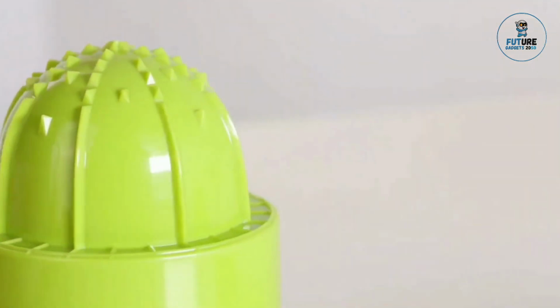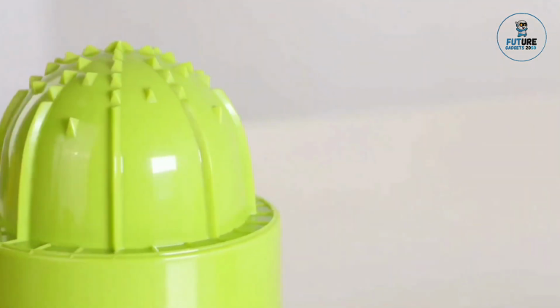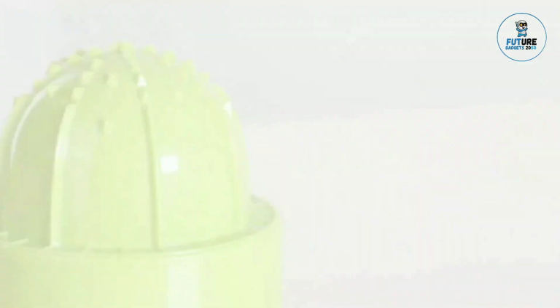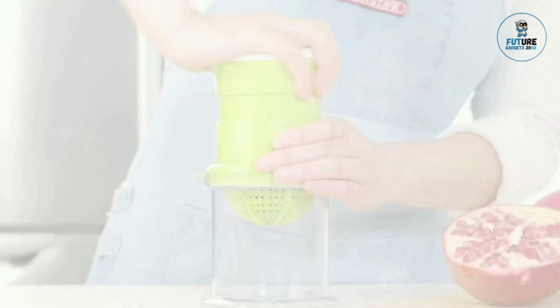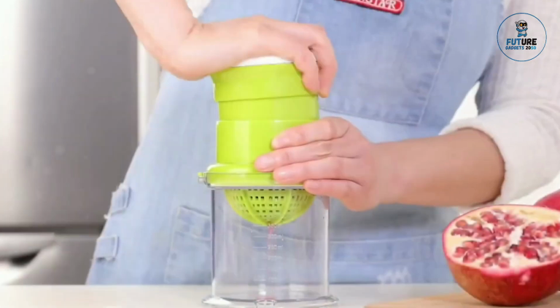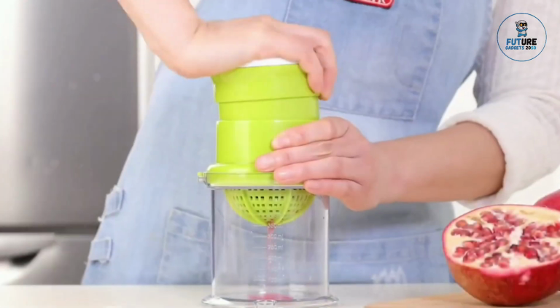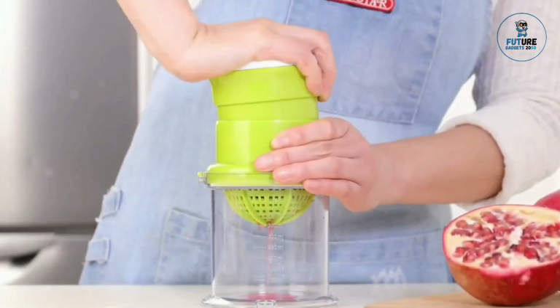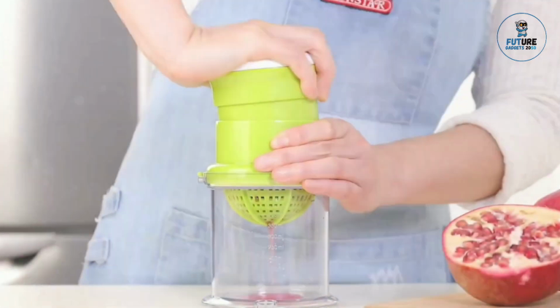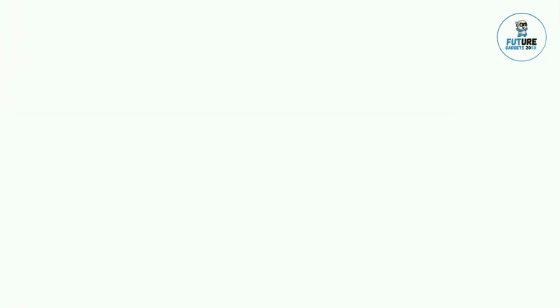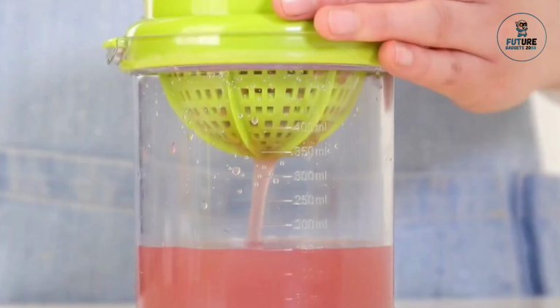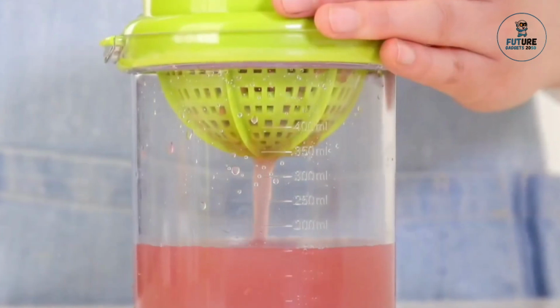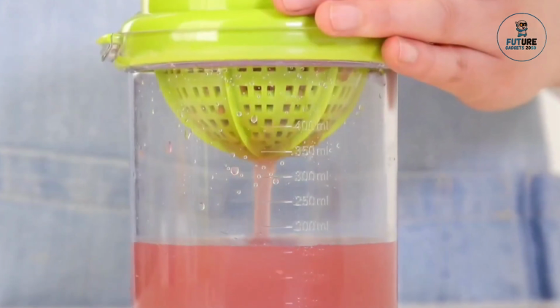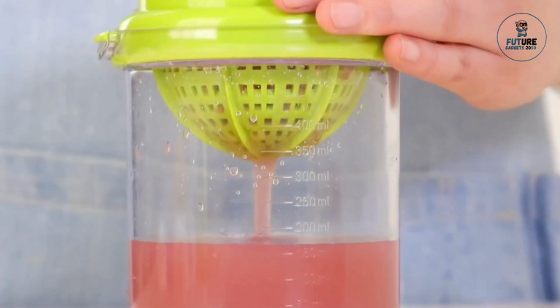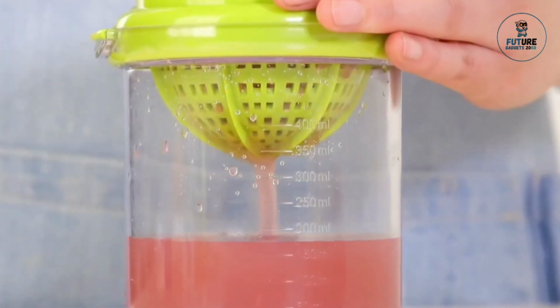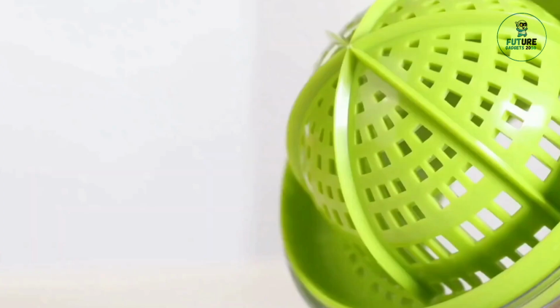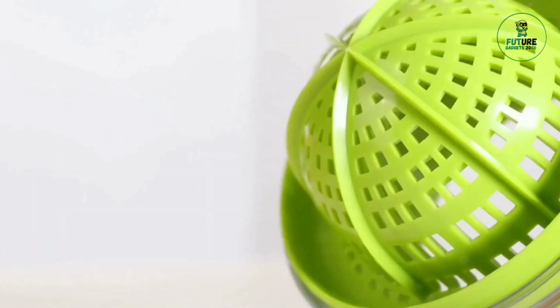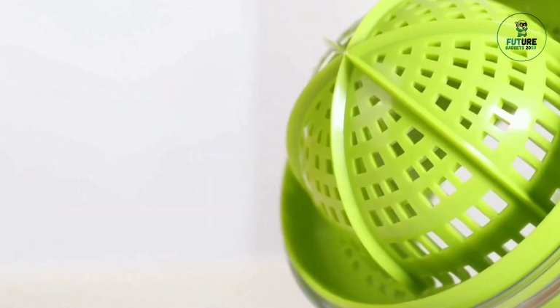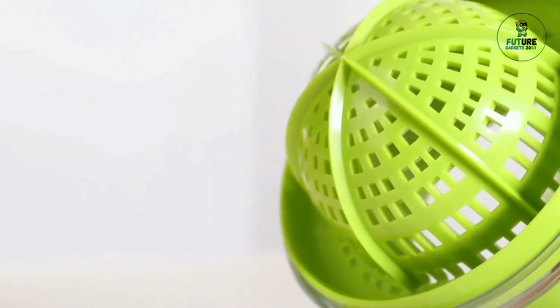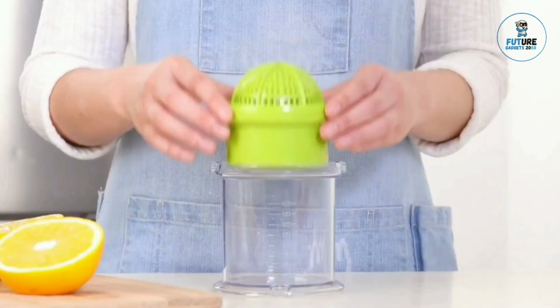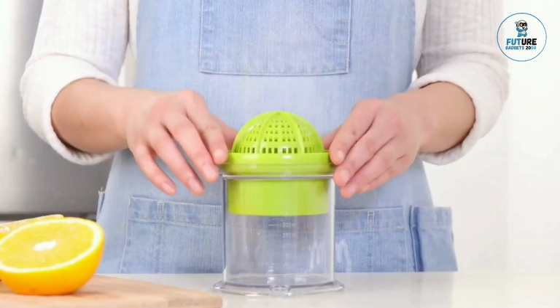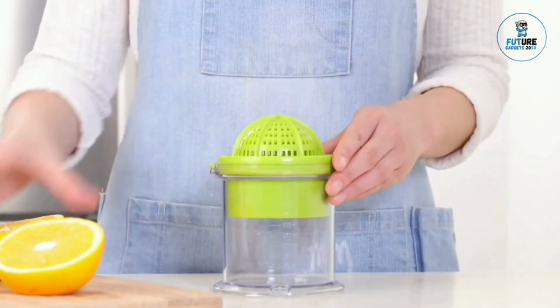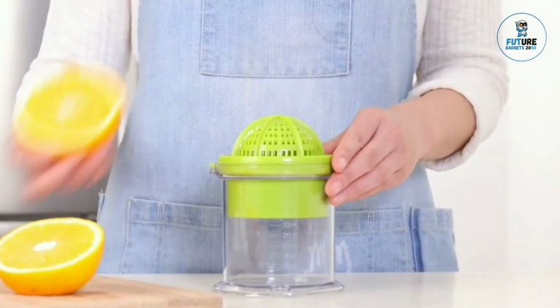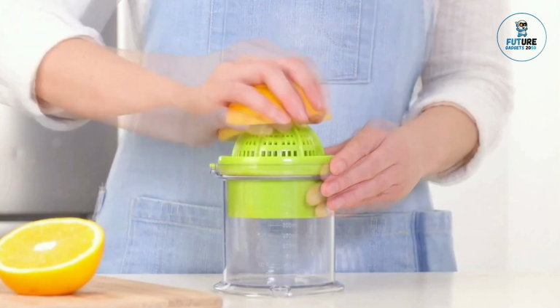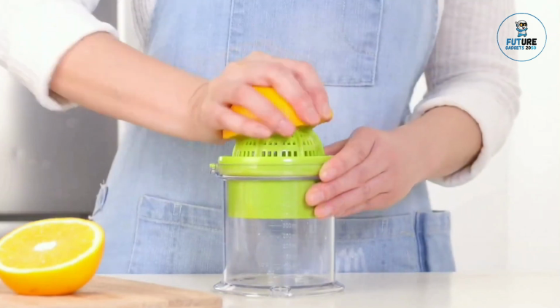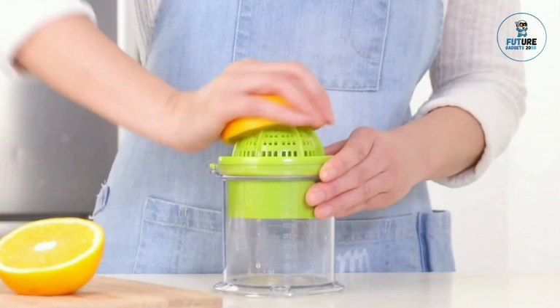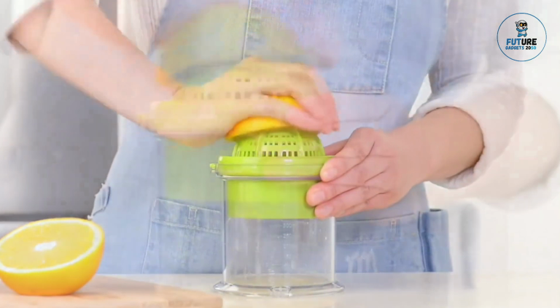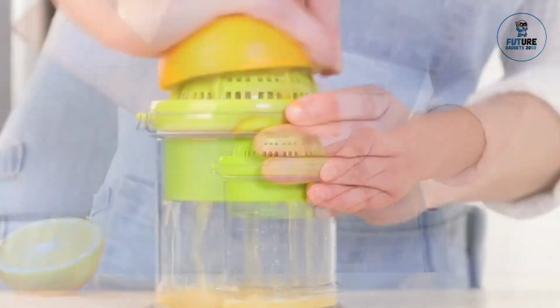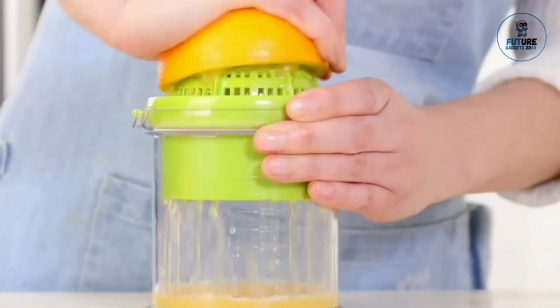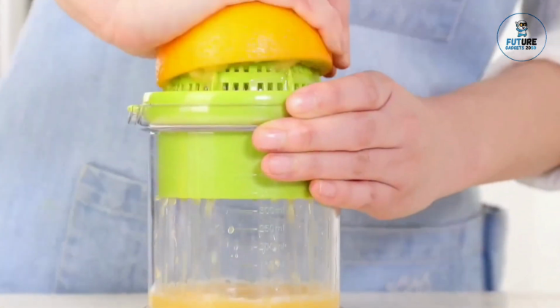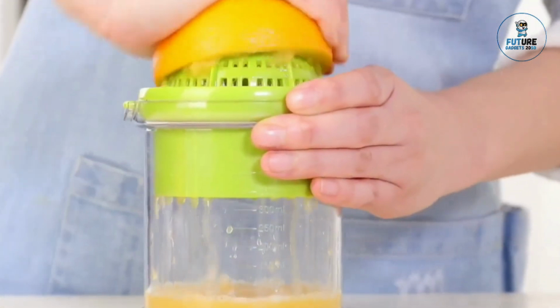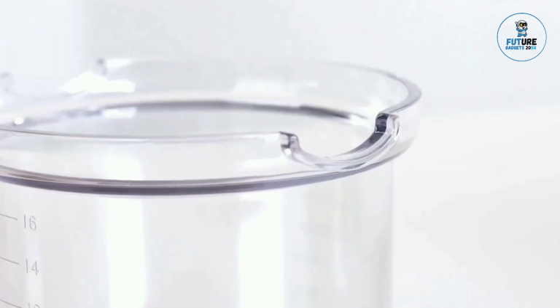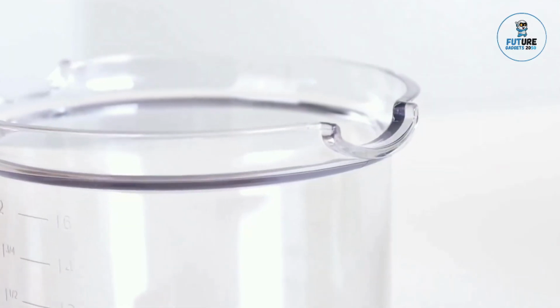Making it perfect for small kitchens, picnics, or travel. Made from durable, BPA-free materials, it's easy to clean and ensures you can enjoy refreshing juice anytime, anywhere without the need for bulky appliances.